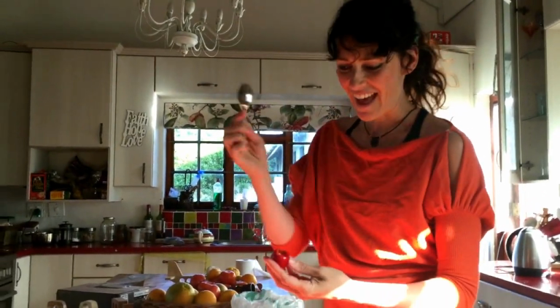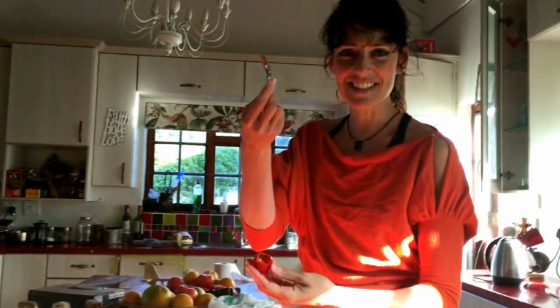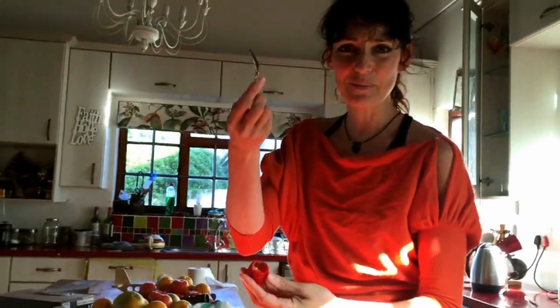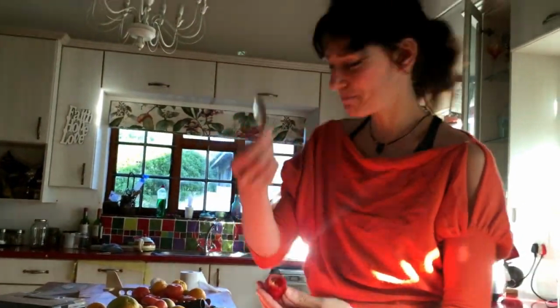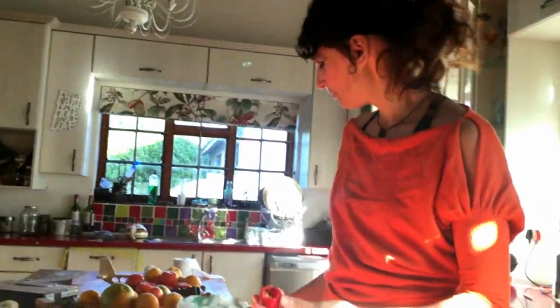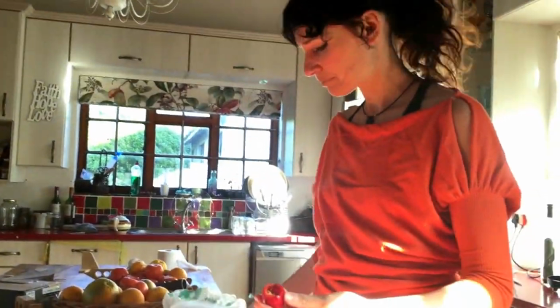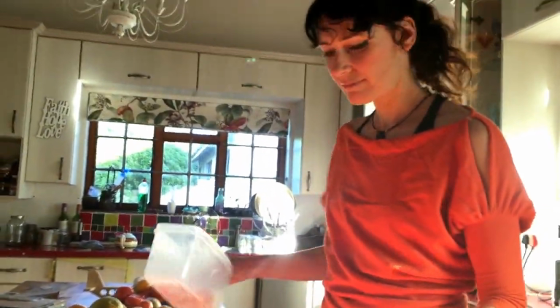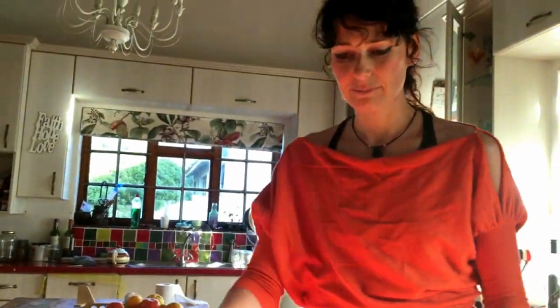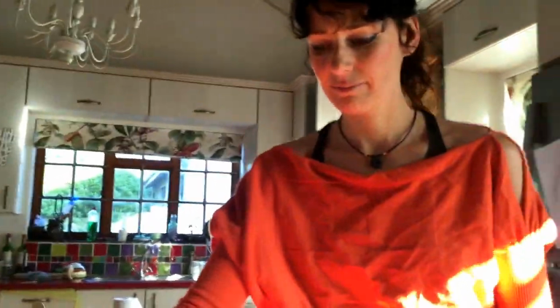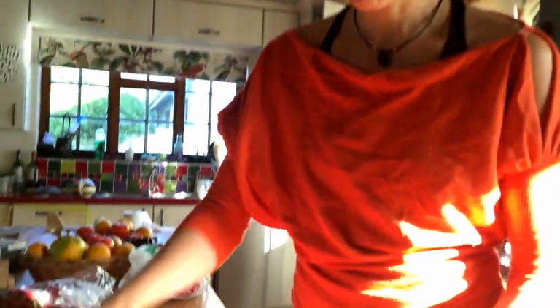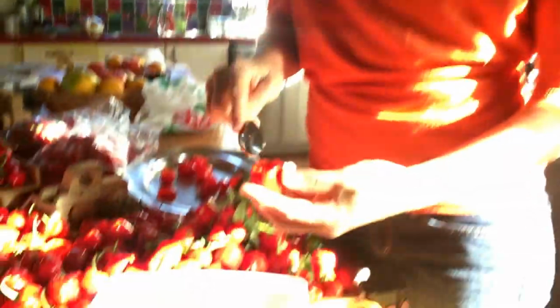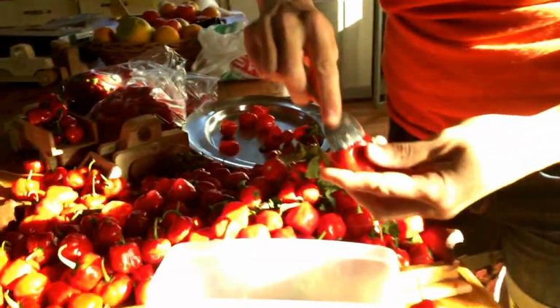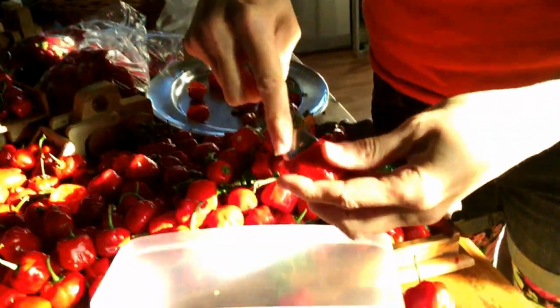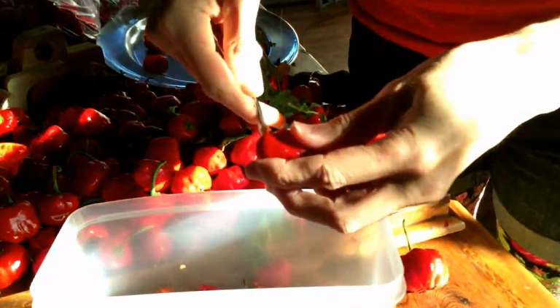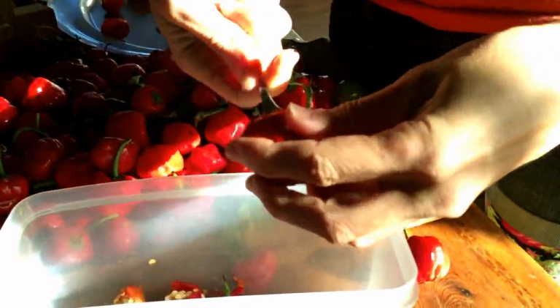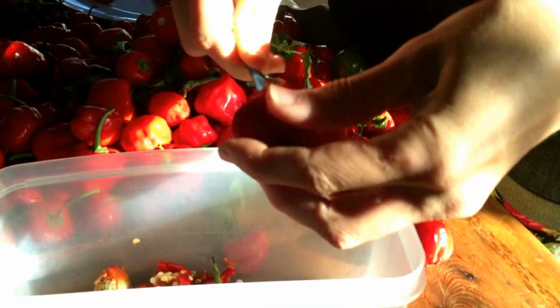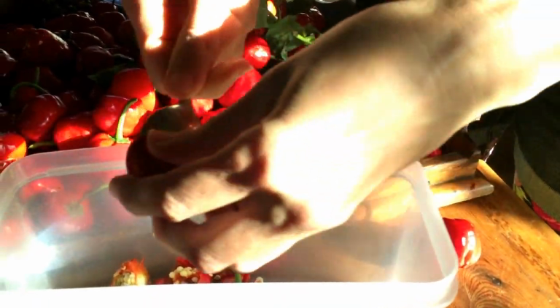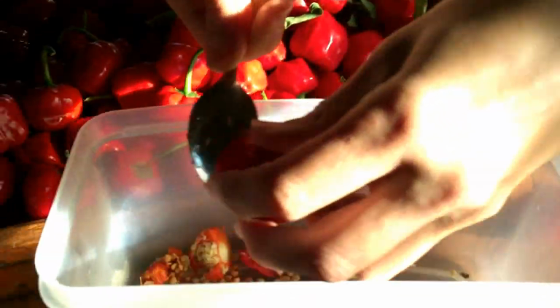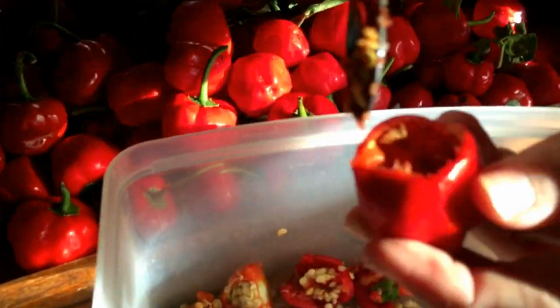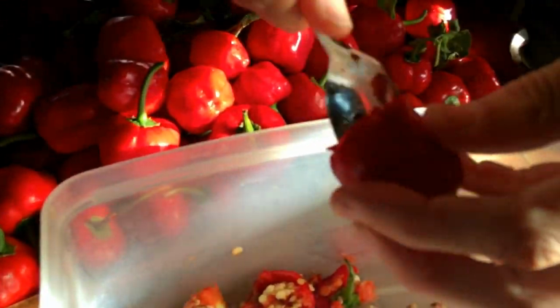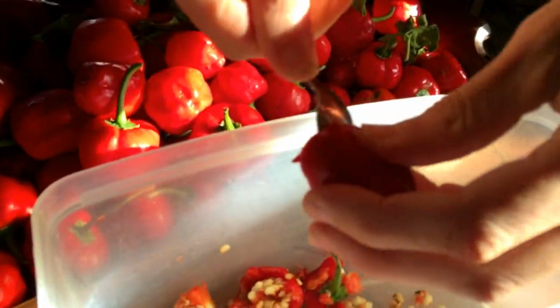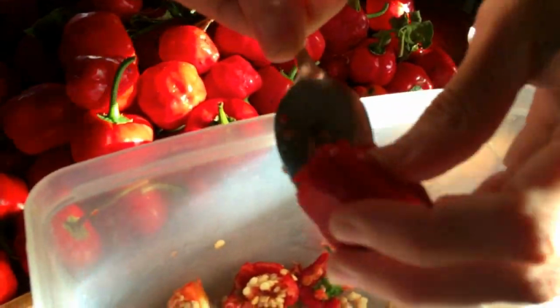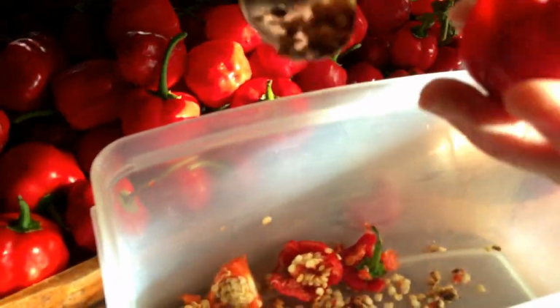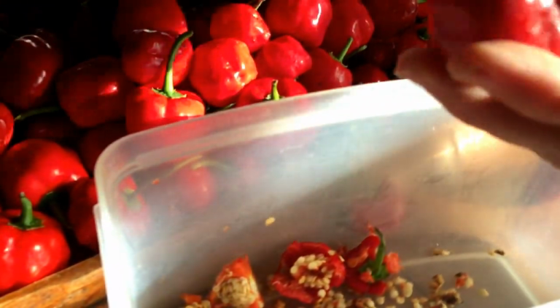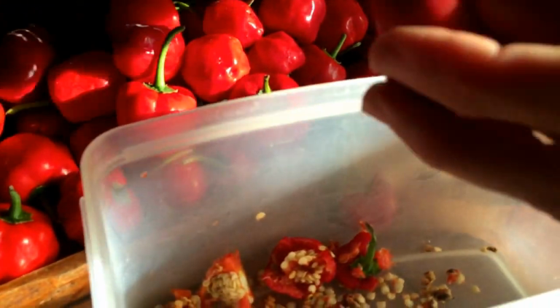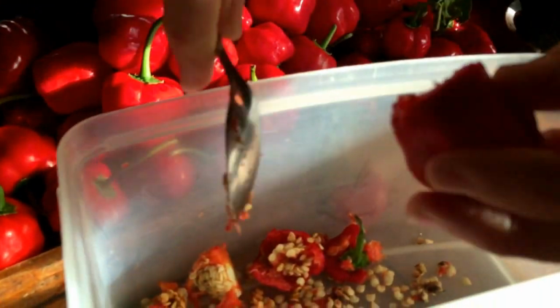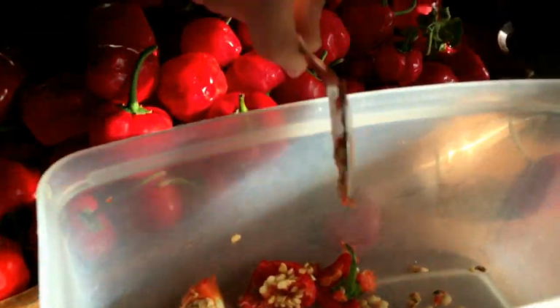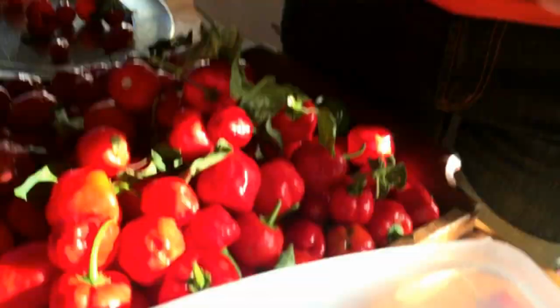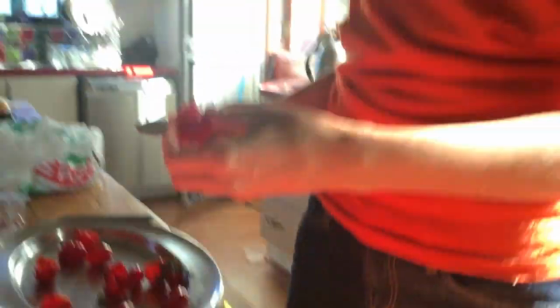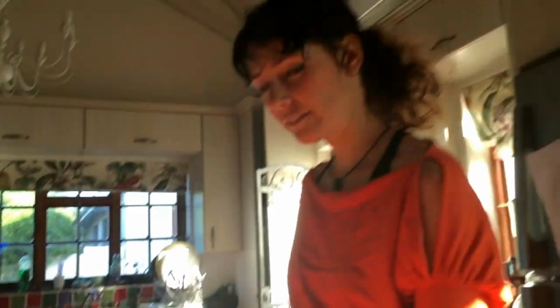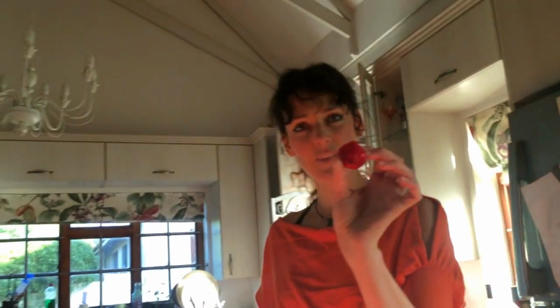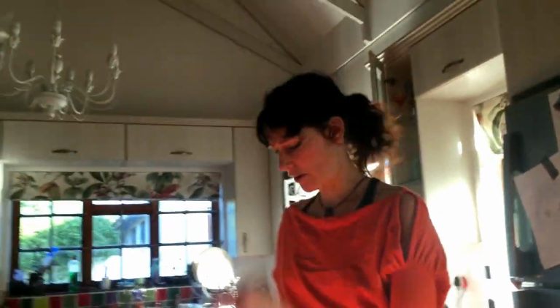And then just a teaspoon — scoop out the seeds. There we go.